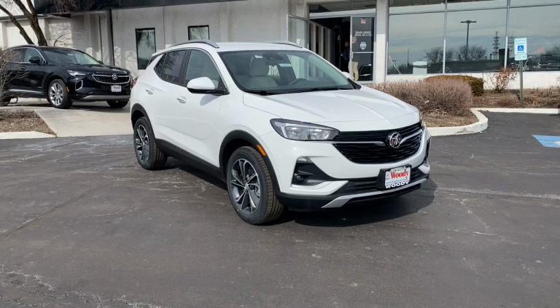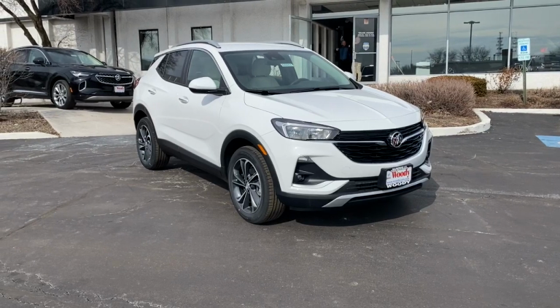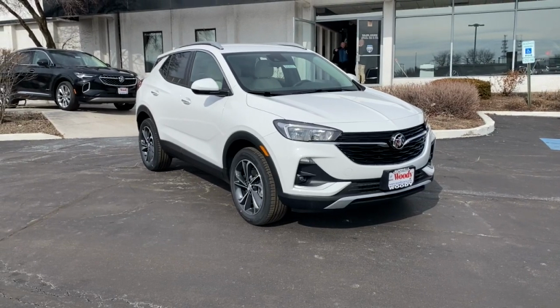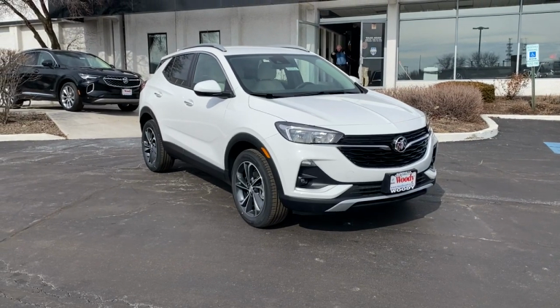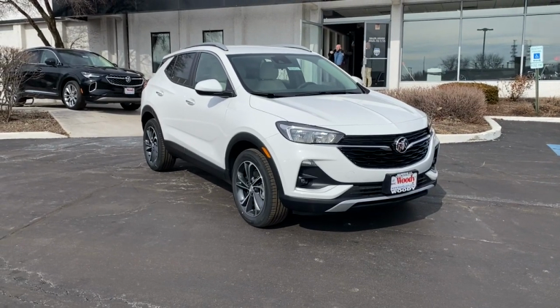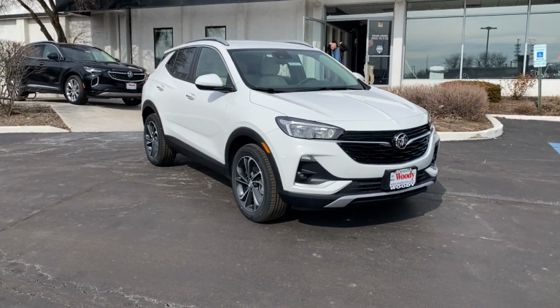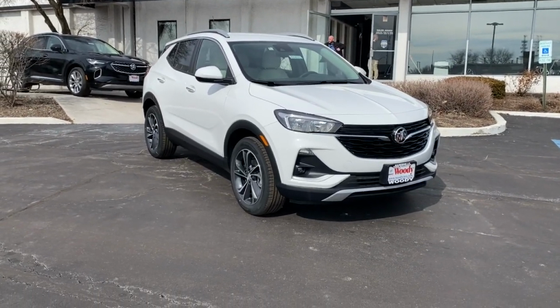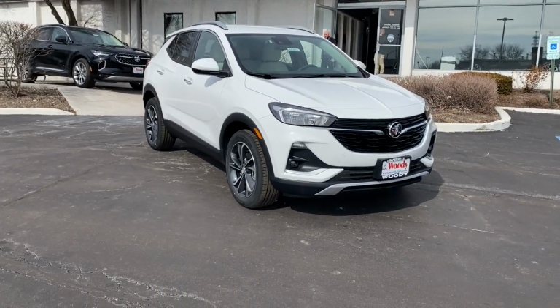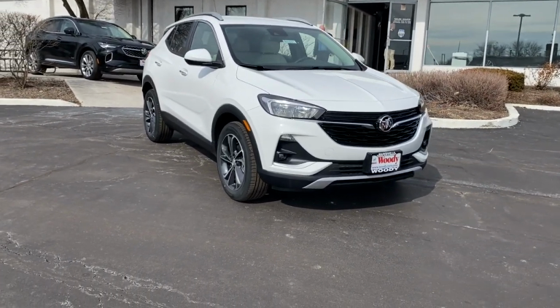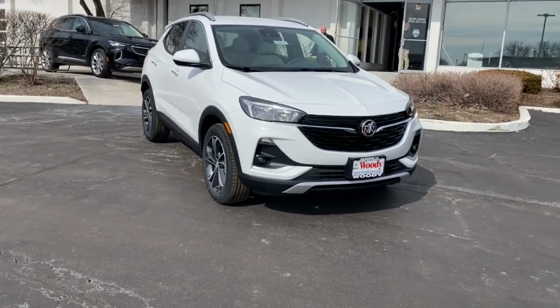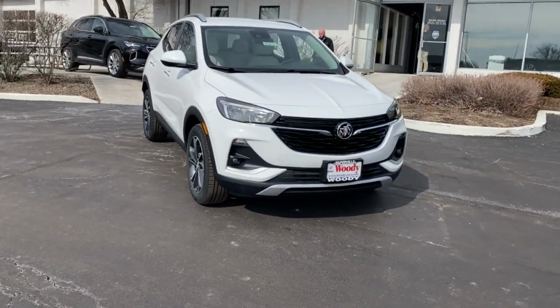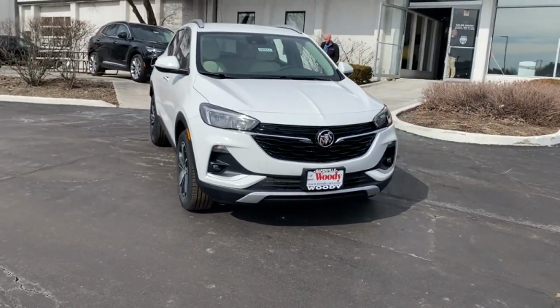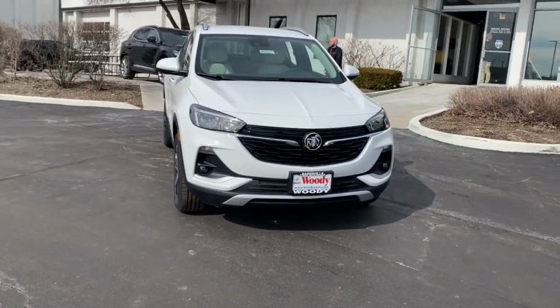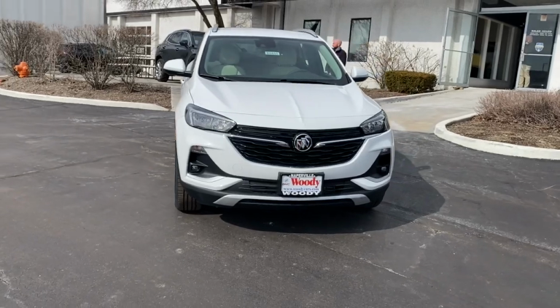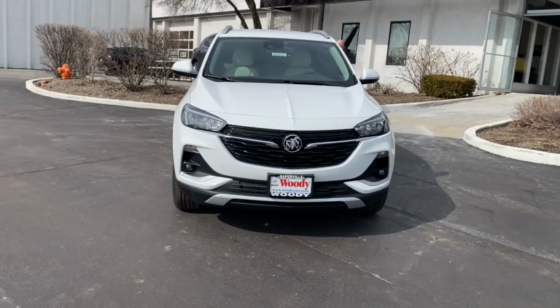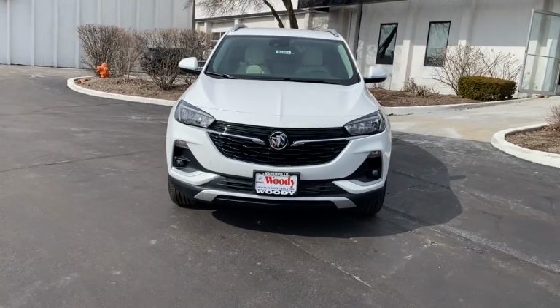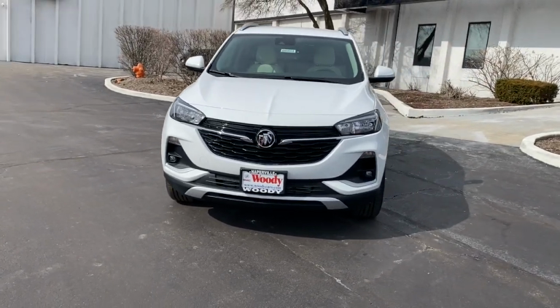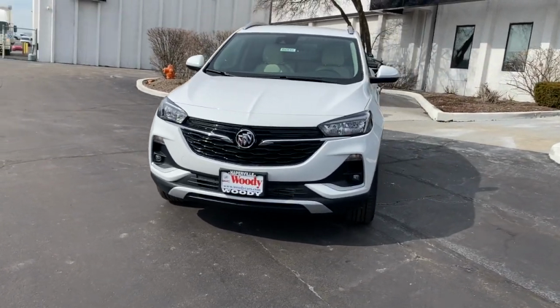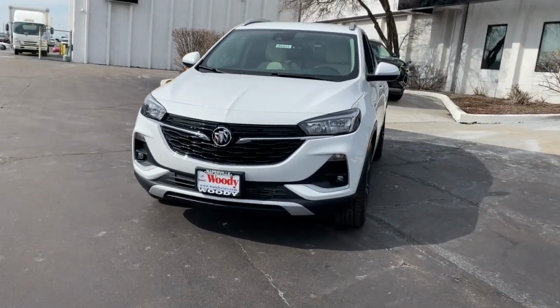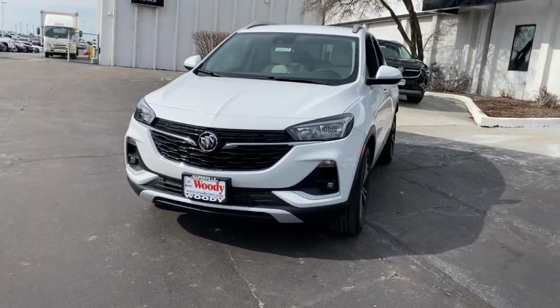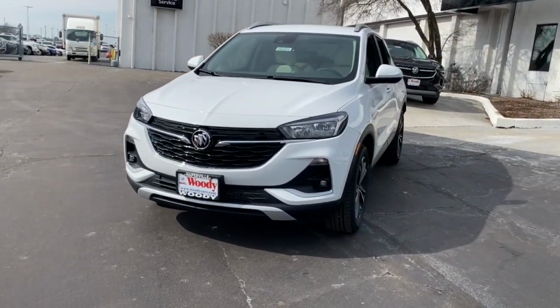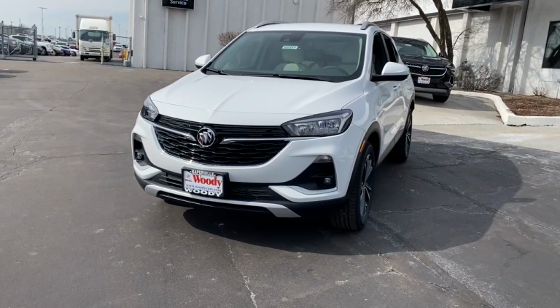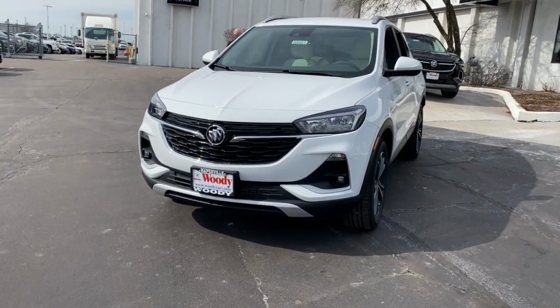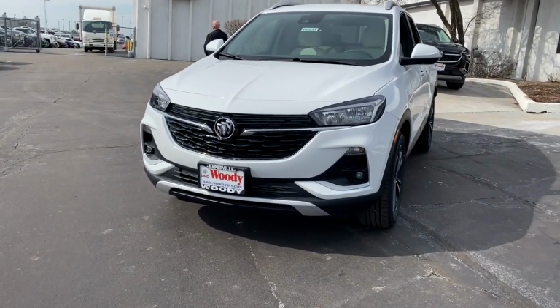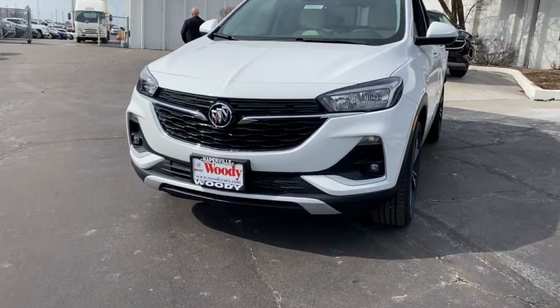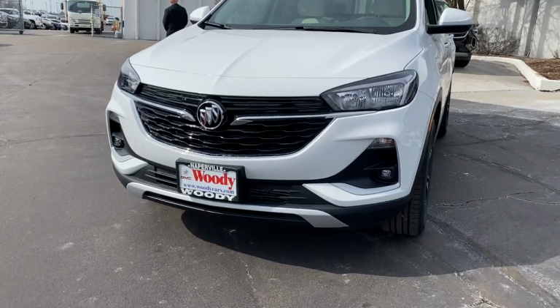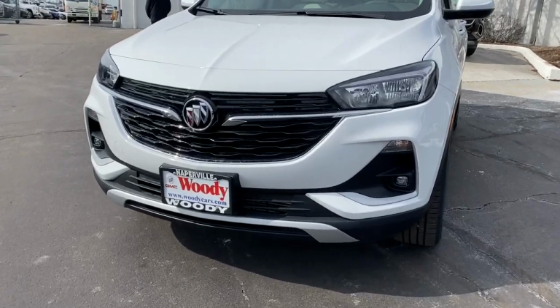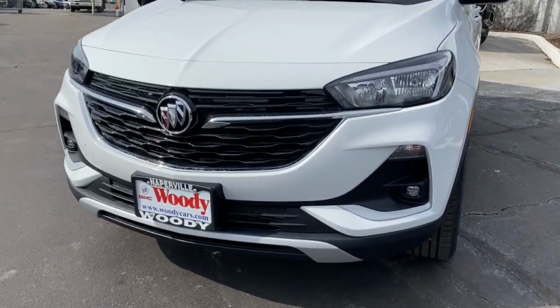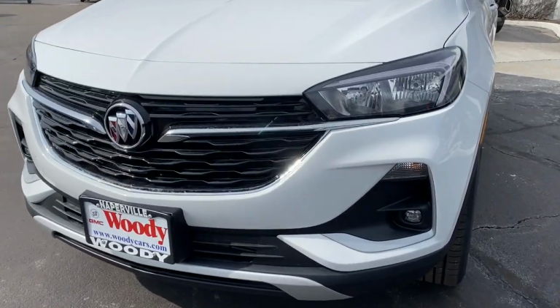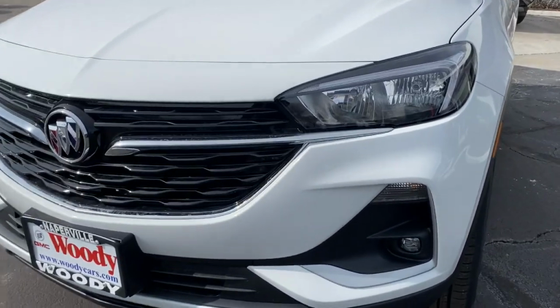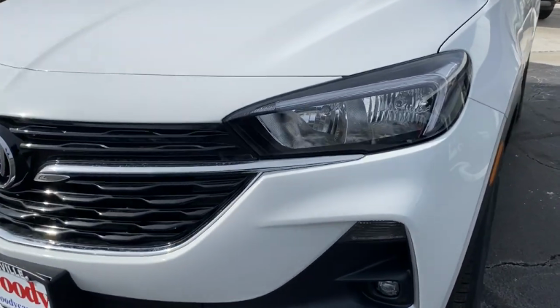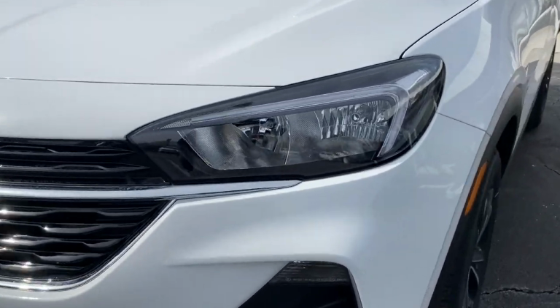This could be the car for you. The 2023 Buick Encore. The Encore's sleek styling, efficiency, power, and nimble handling makes navigating your world fun and luxurious.